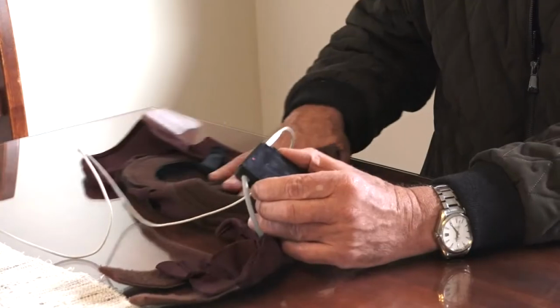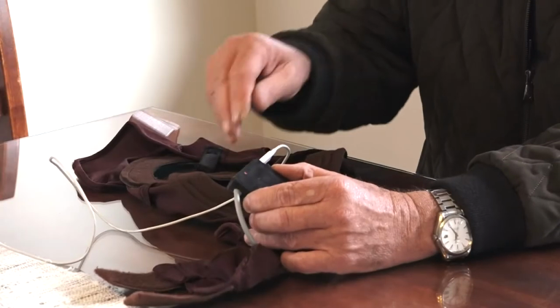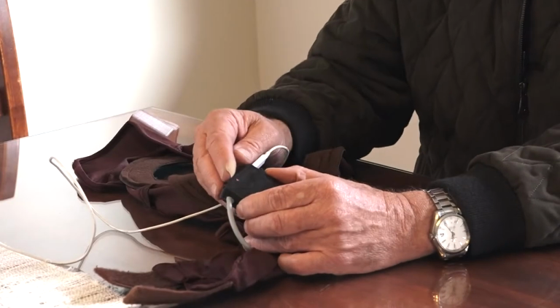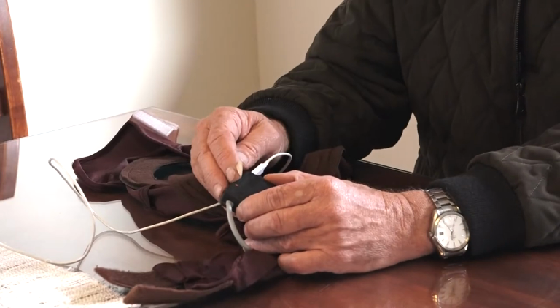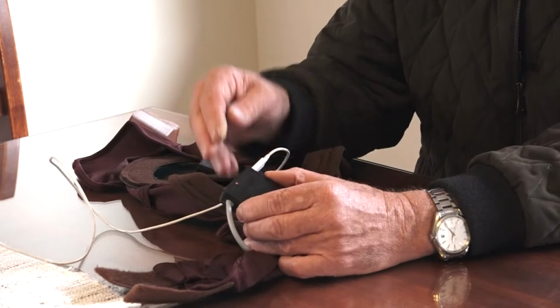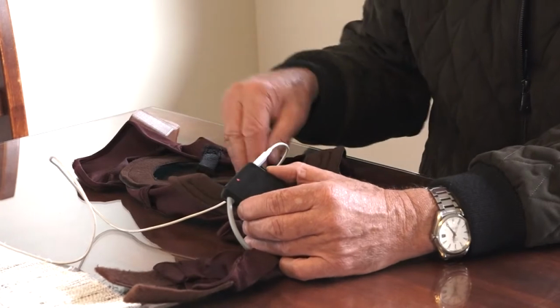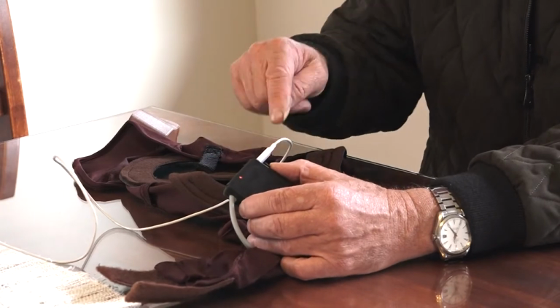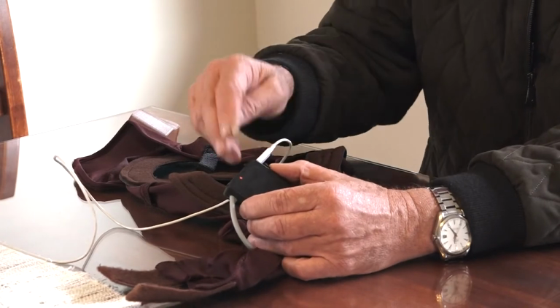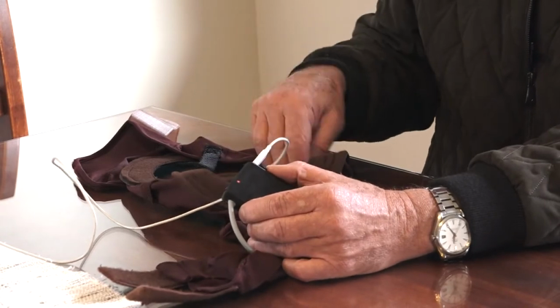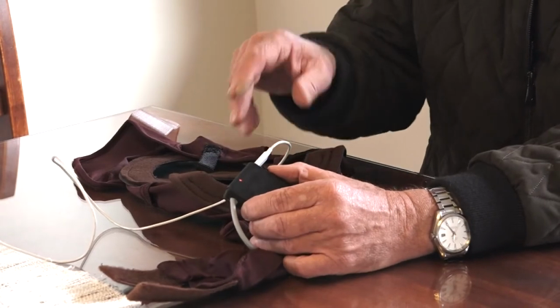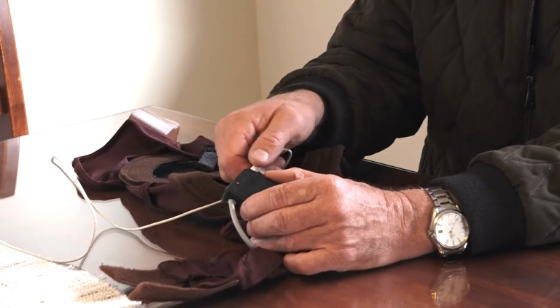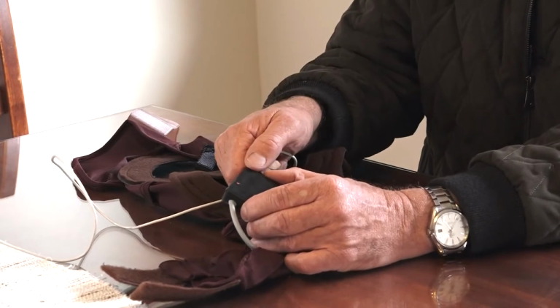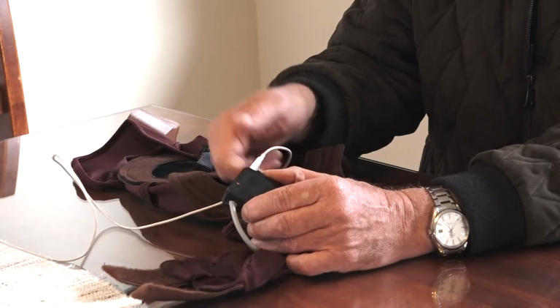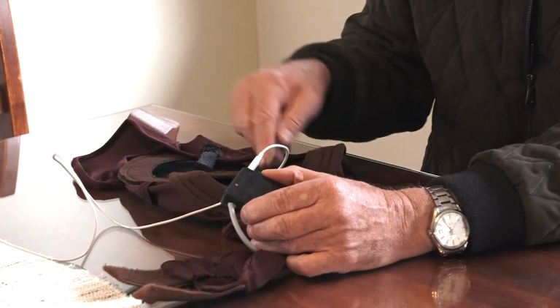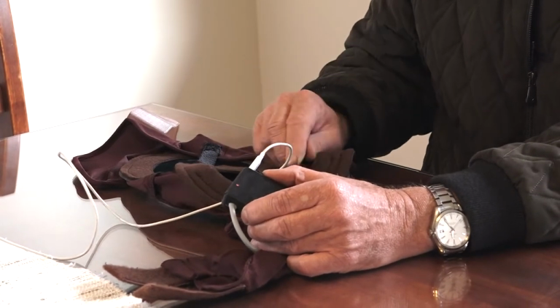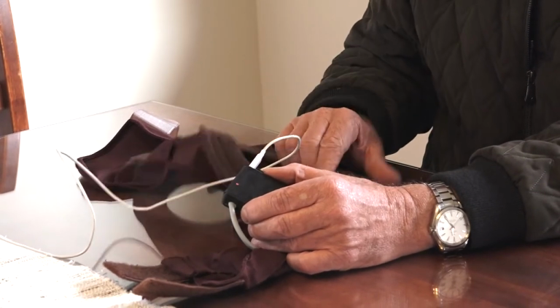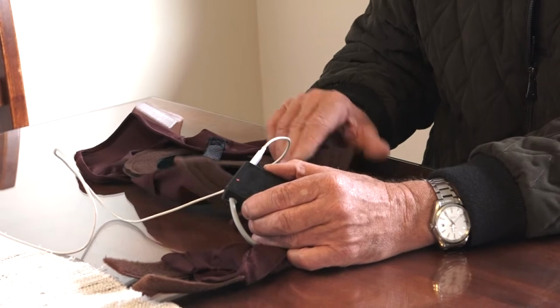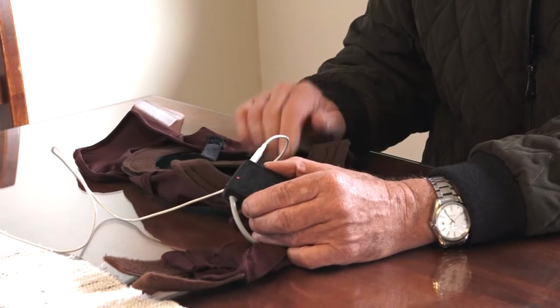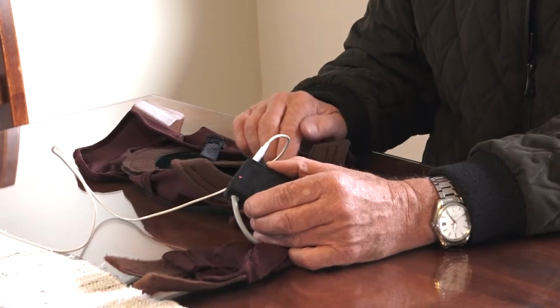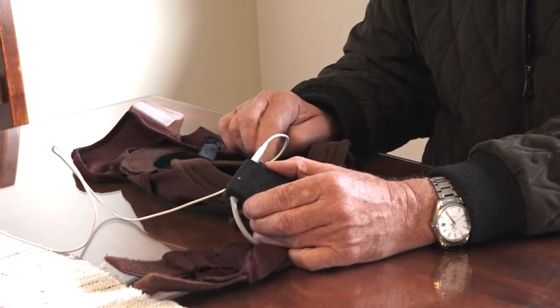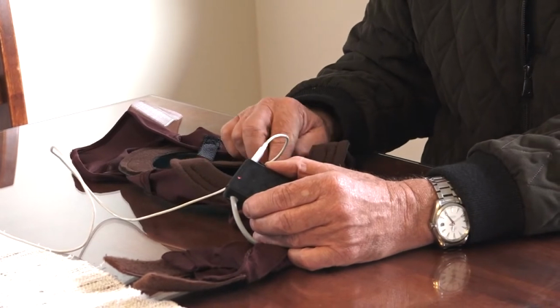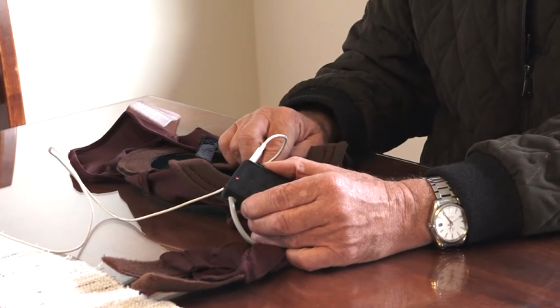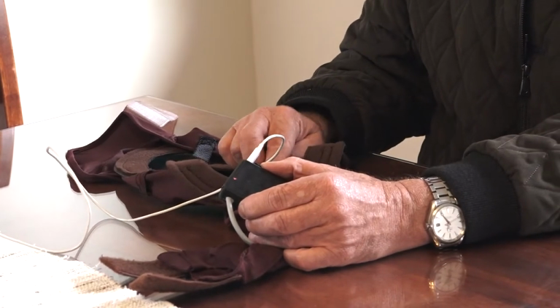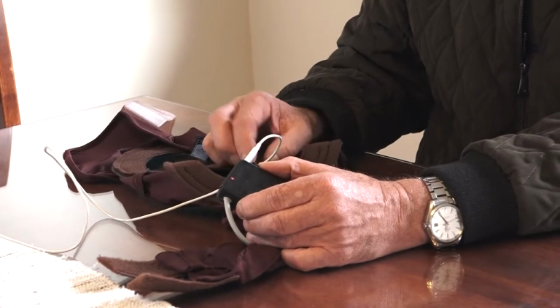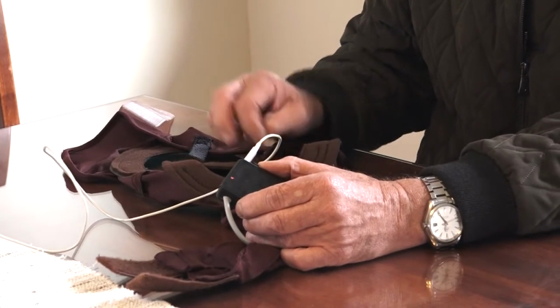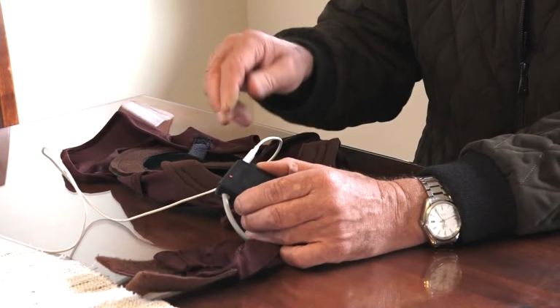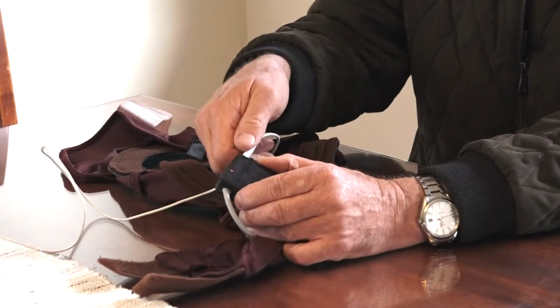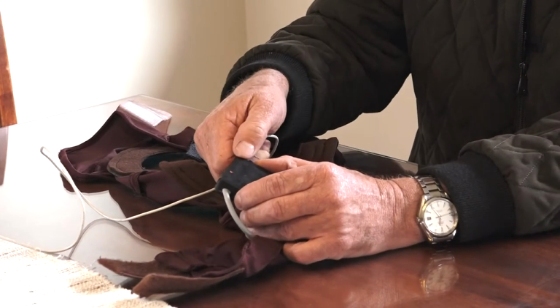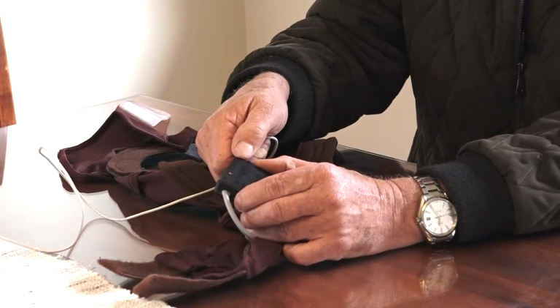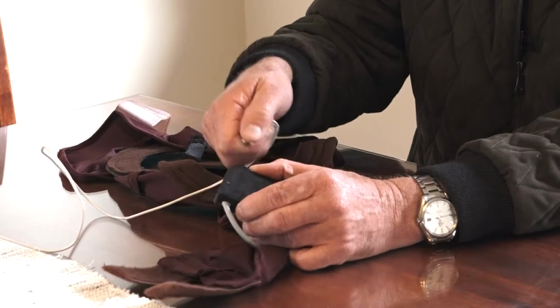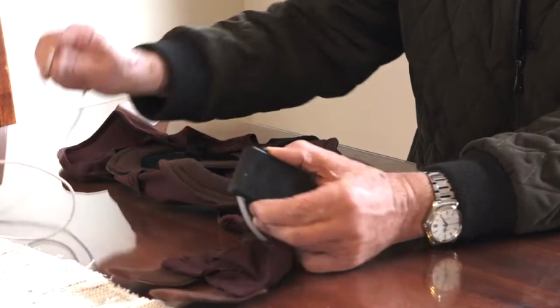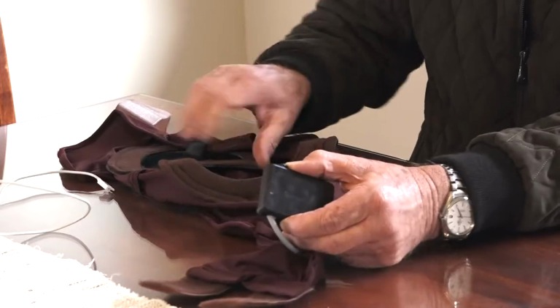Once you have it fully charged and the light is green, you can set it up for putting on the mare. At five o'clock at night, for the very first time that you set it up, take the power off.